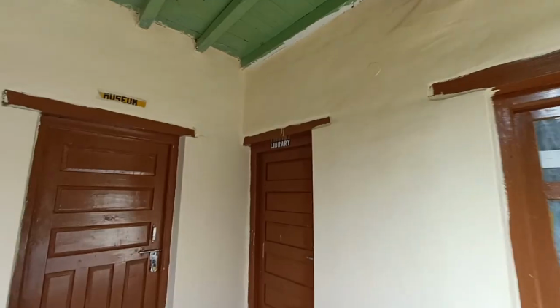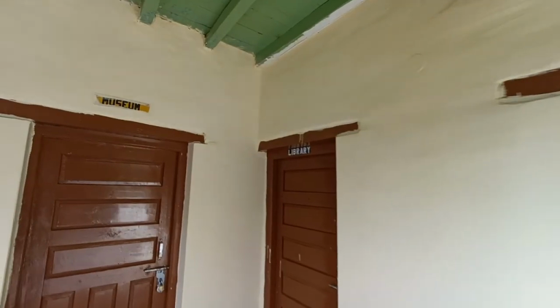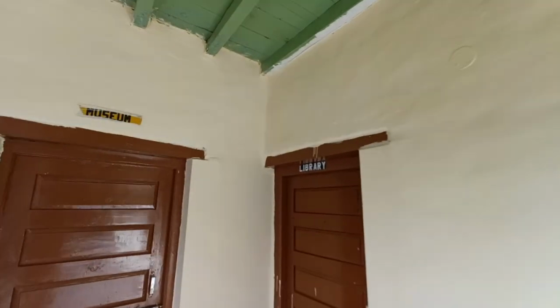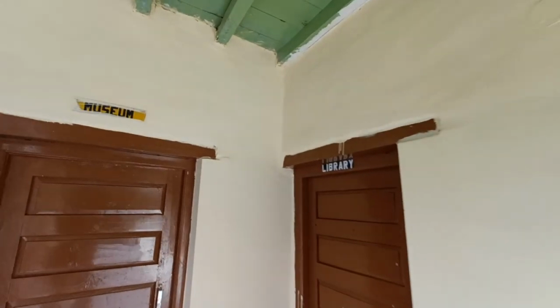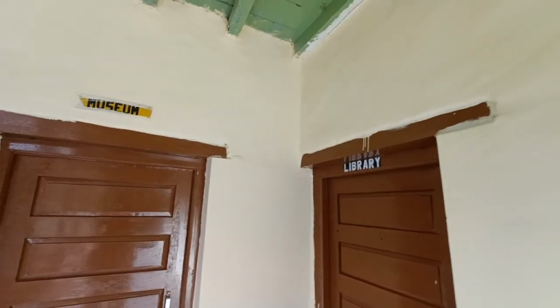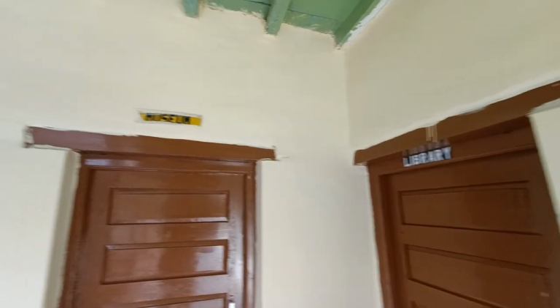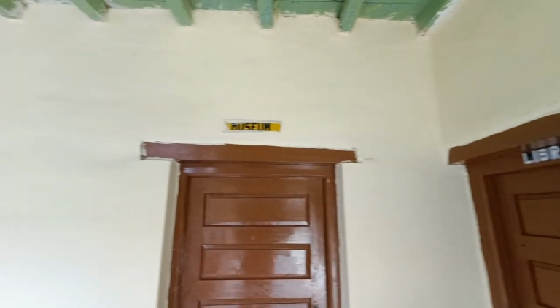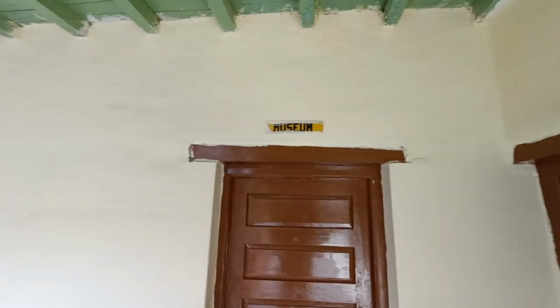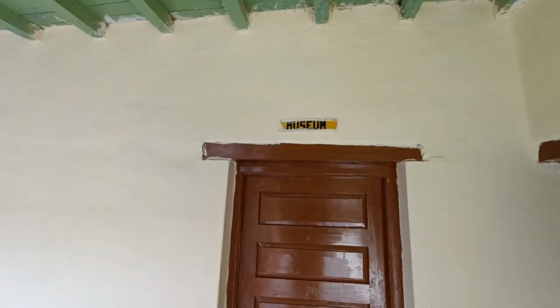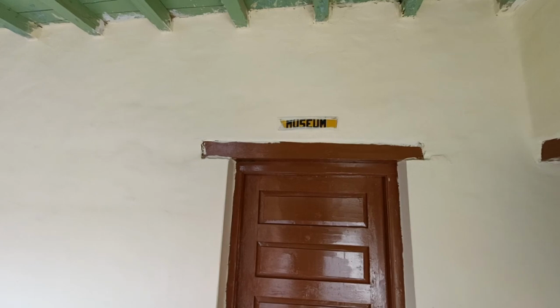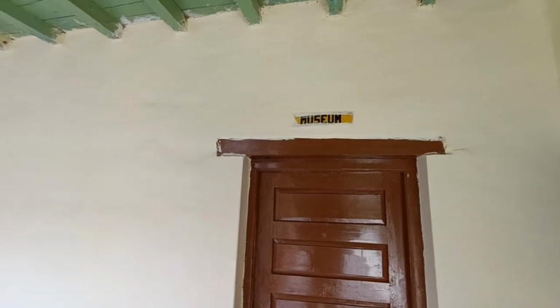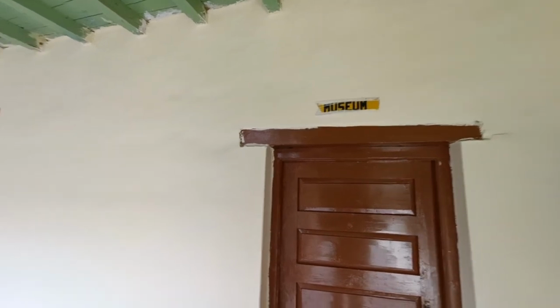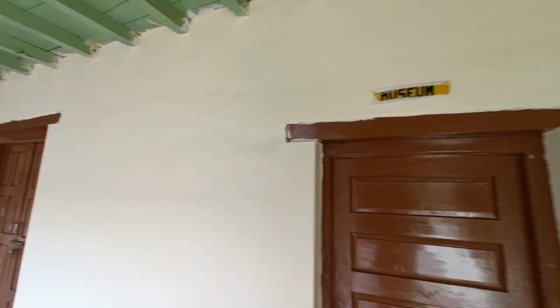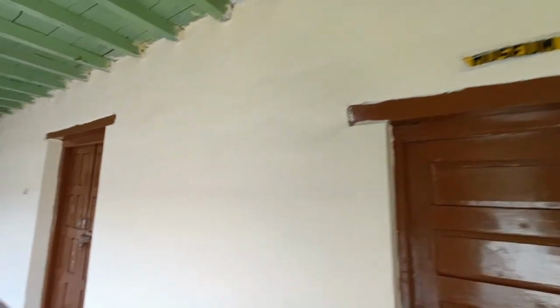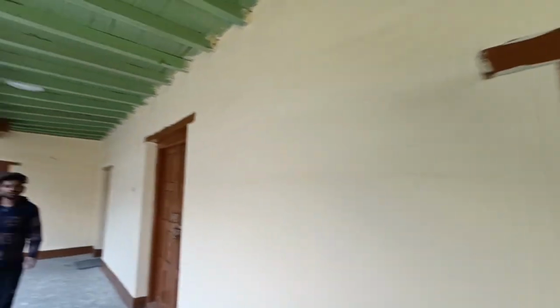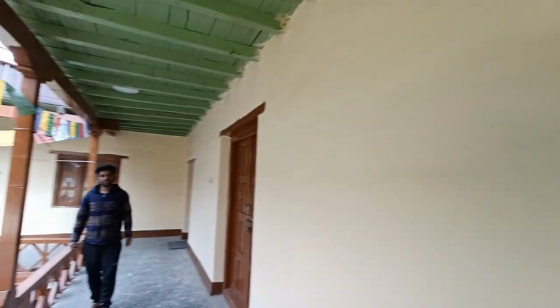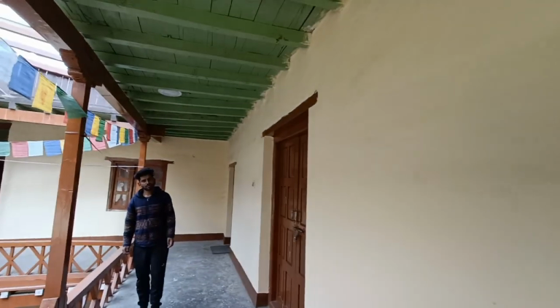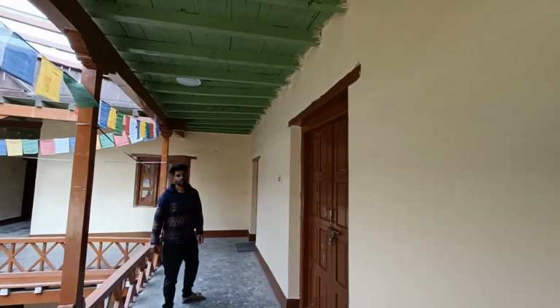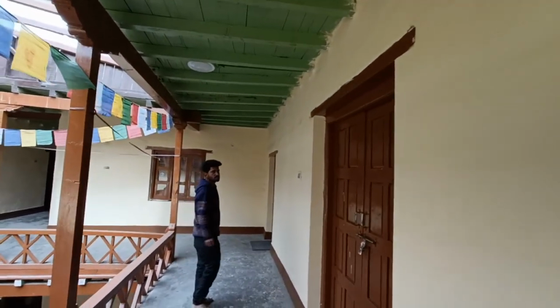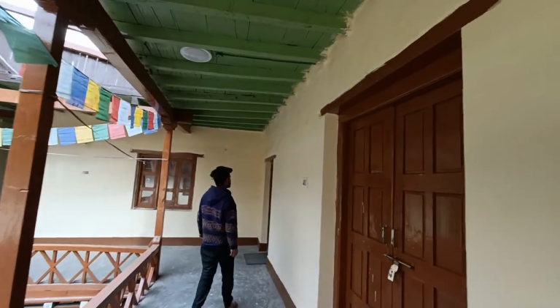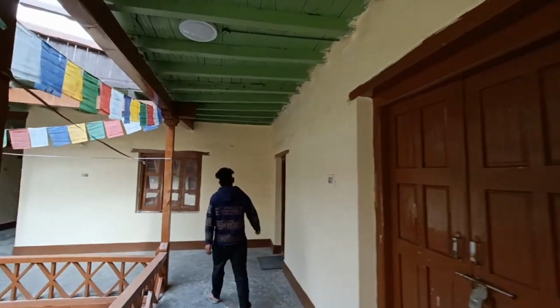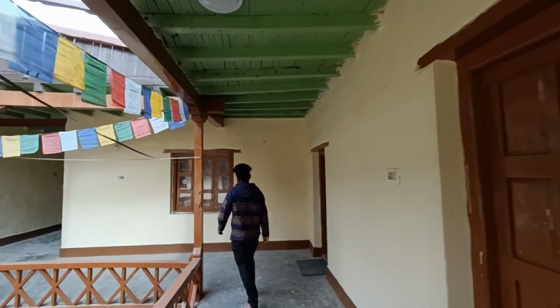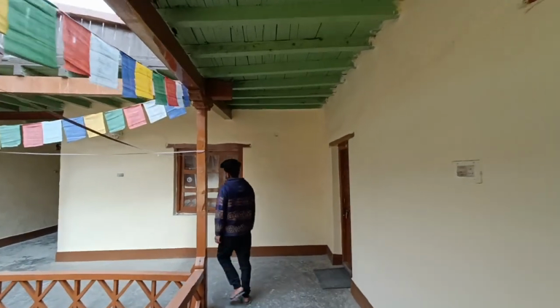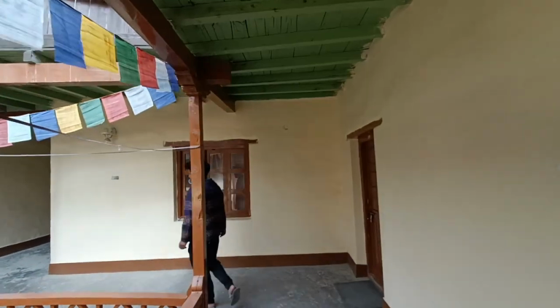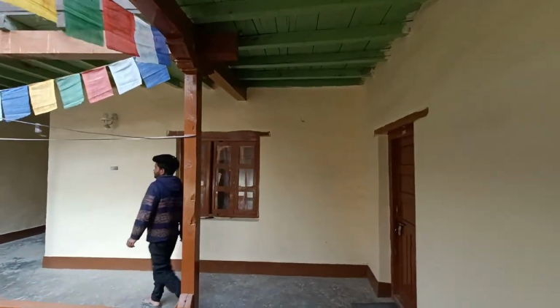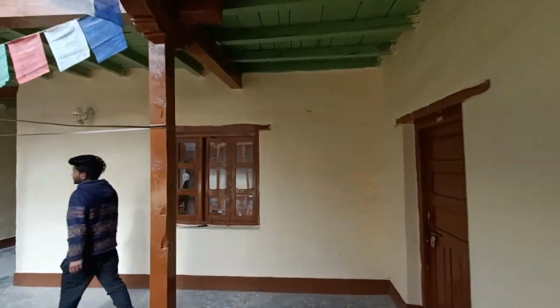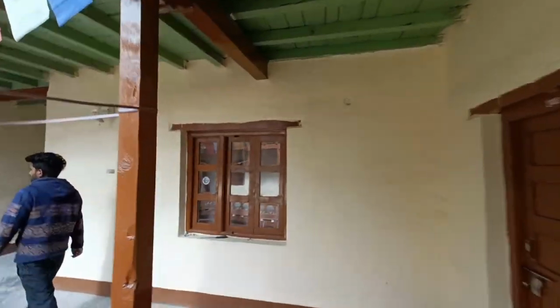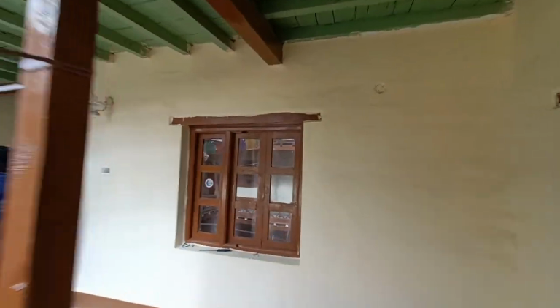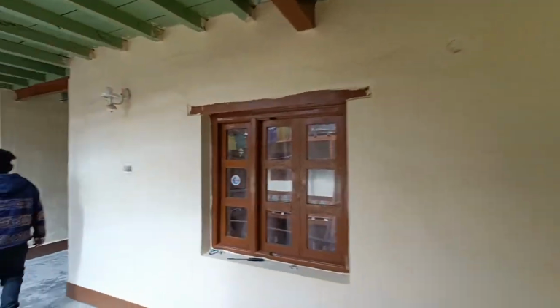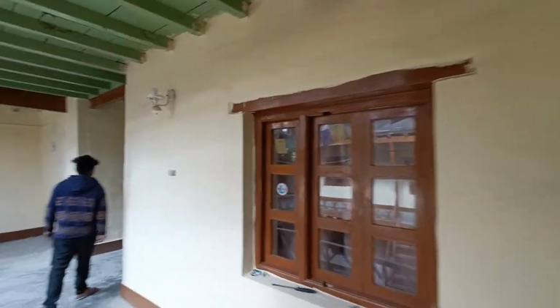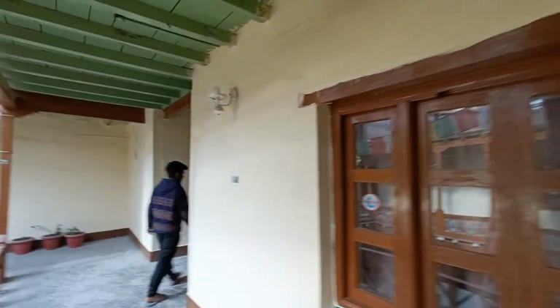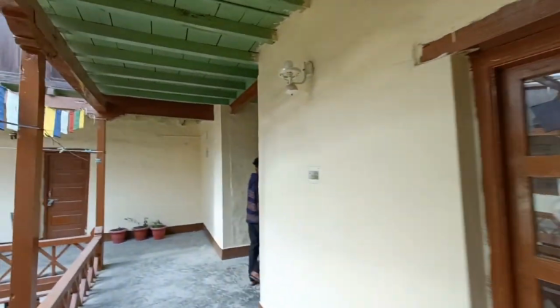Oh, there is a library here — a museum and a library here? Yes. Anyone can study here? So you can come and spend your time reading here.